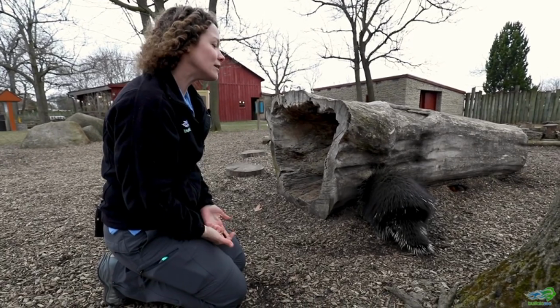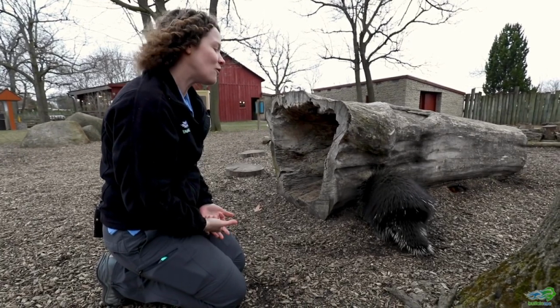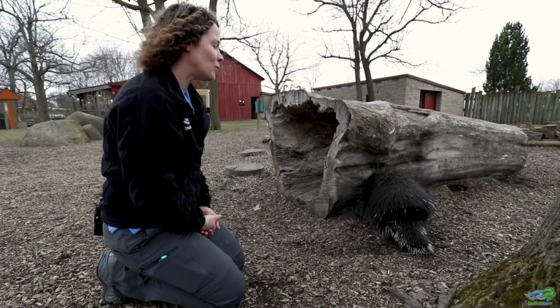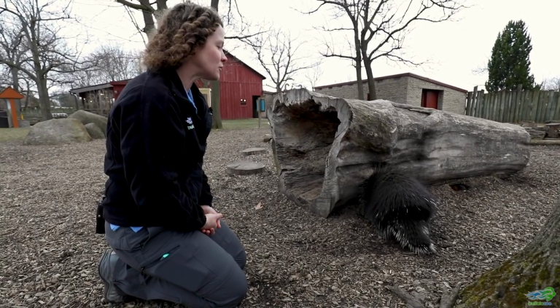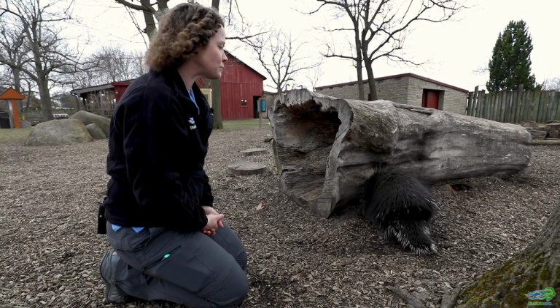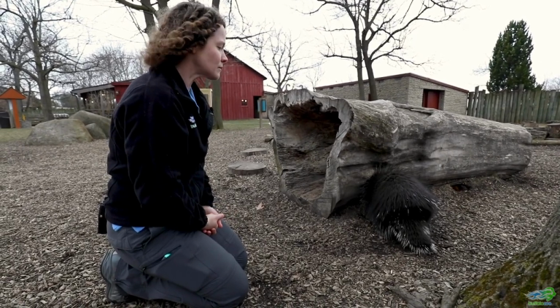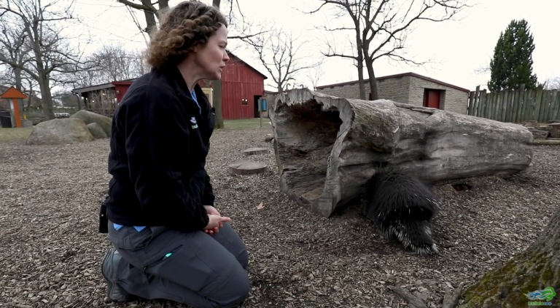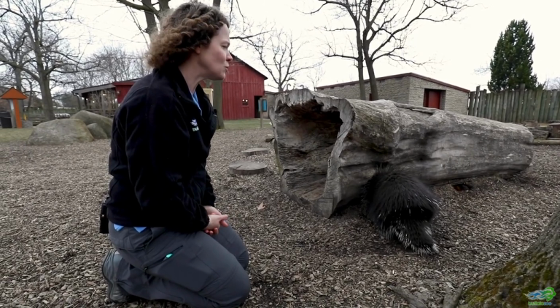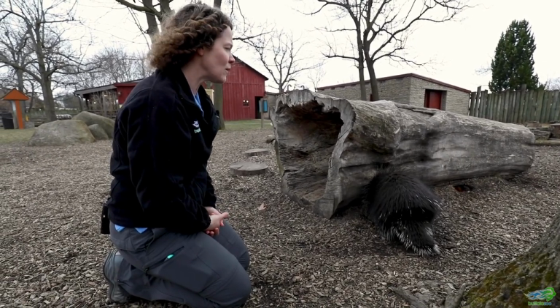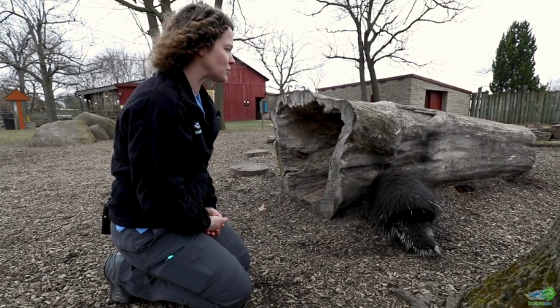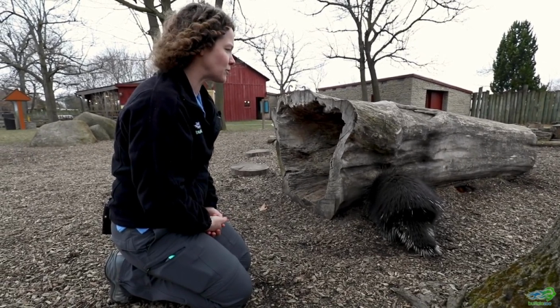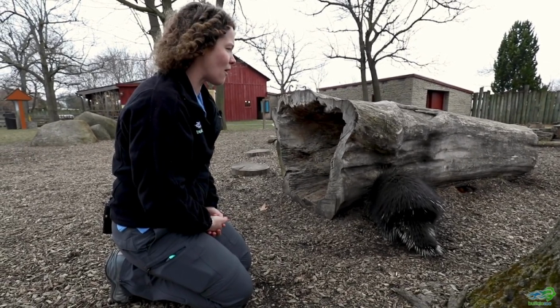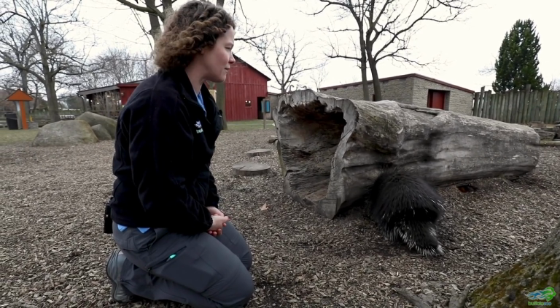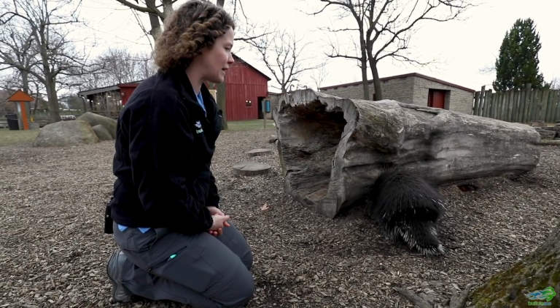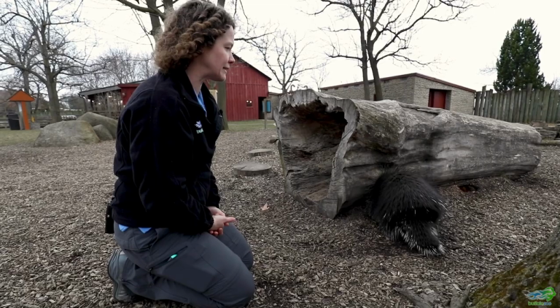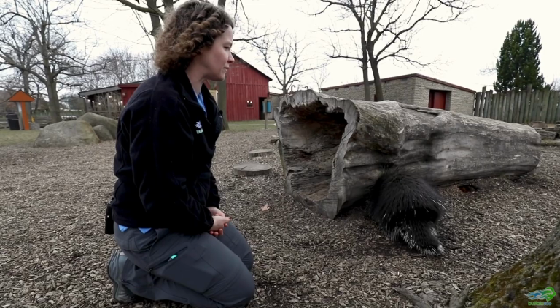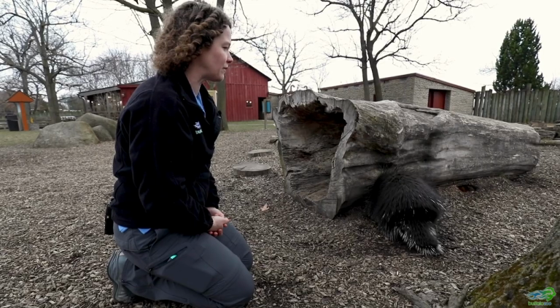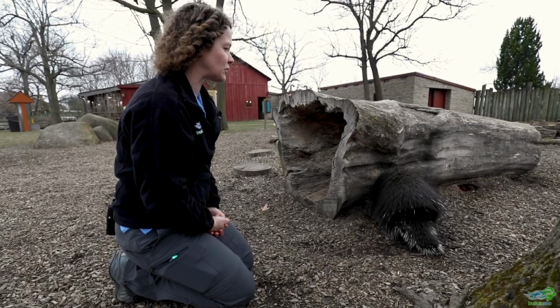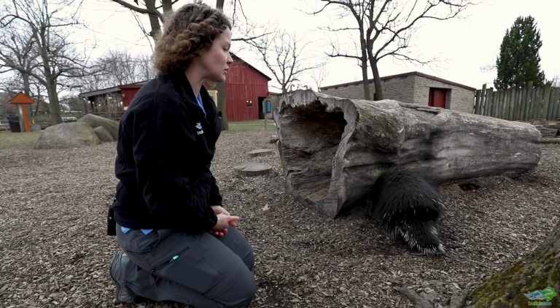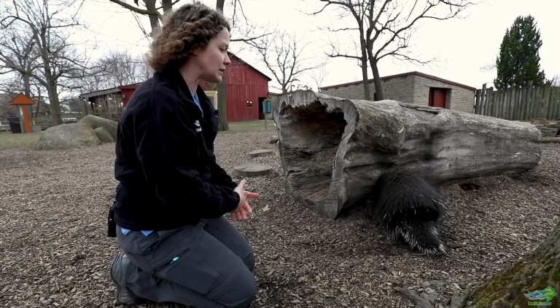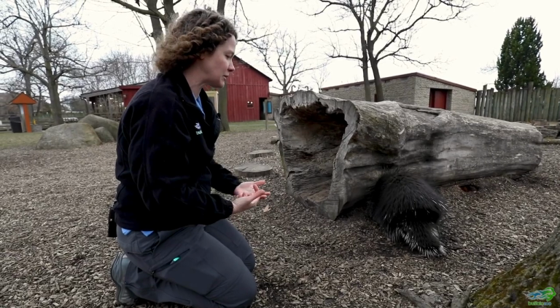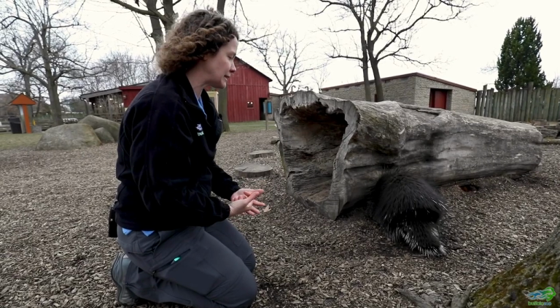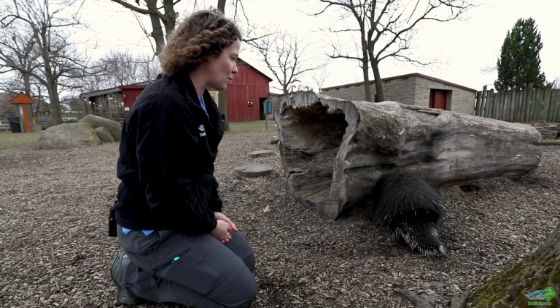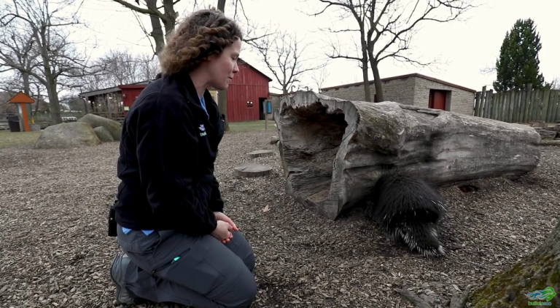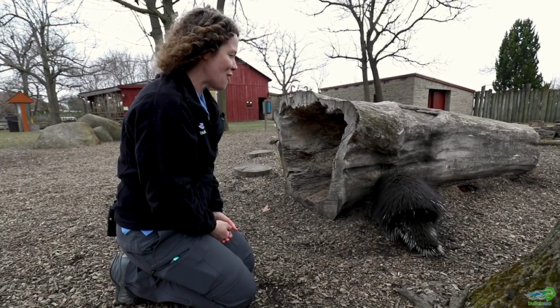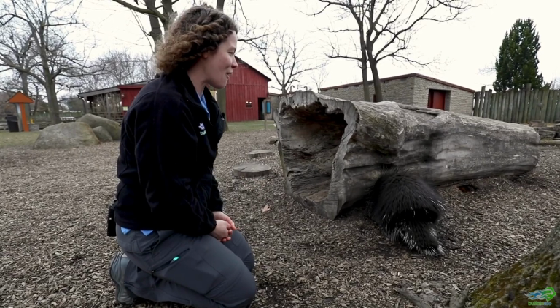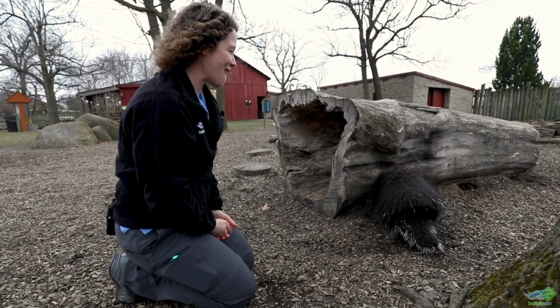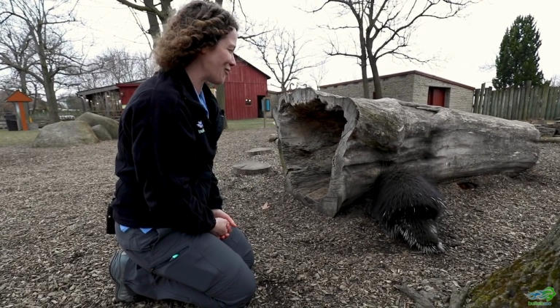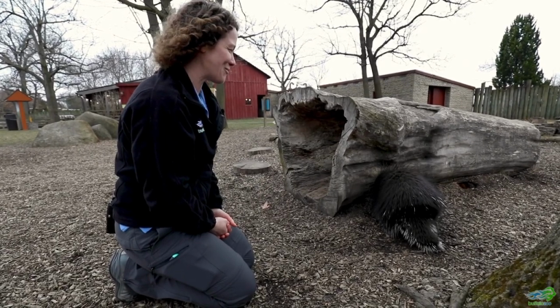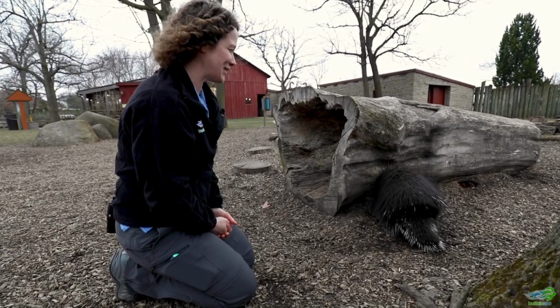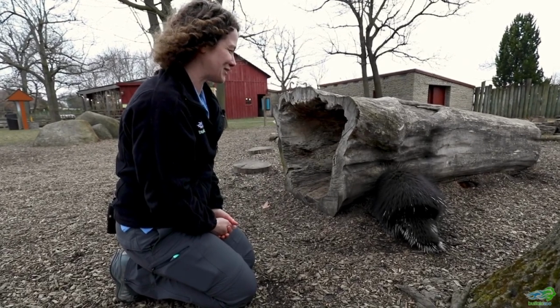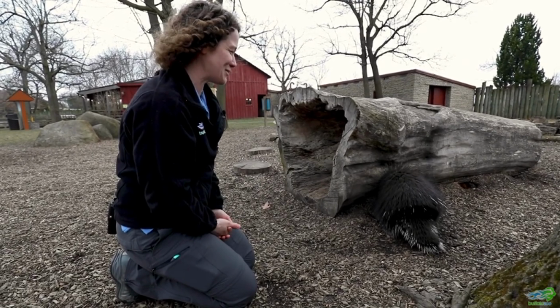Come fall and winter, she will want to regrow all of that nice thick fluffy fur so that she's able to stay warm all through the winter too.